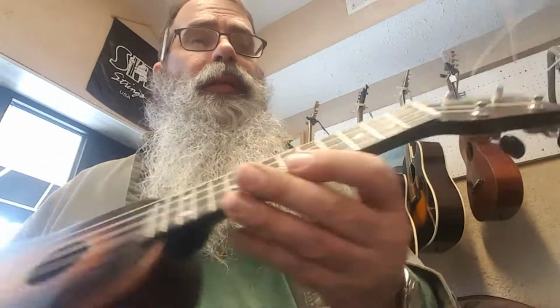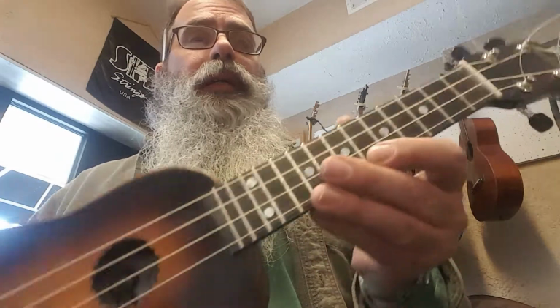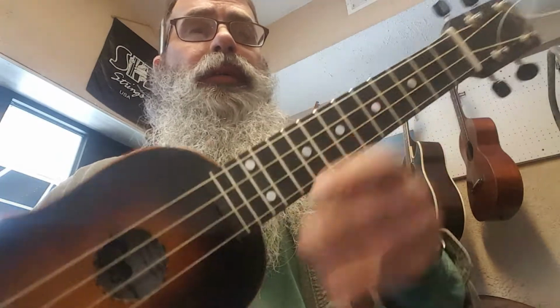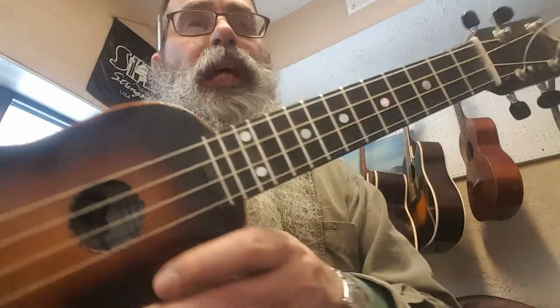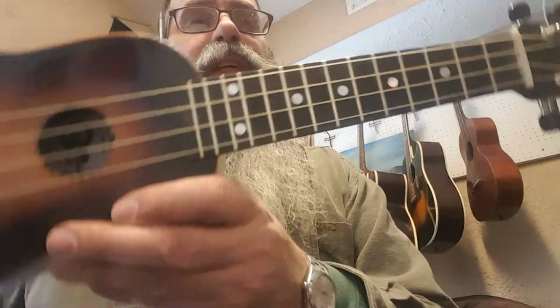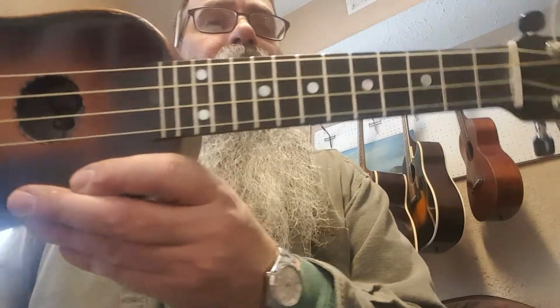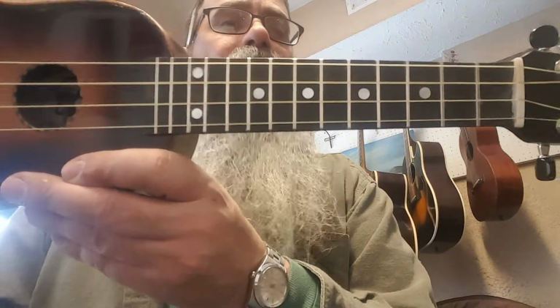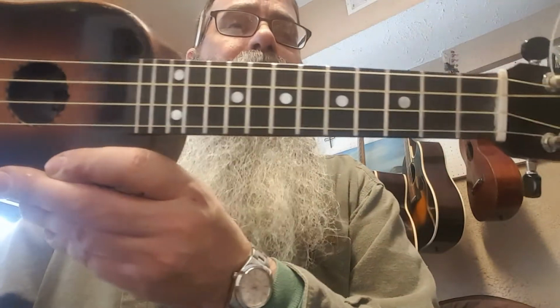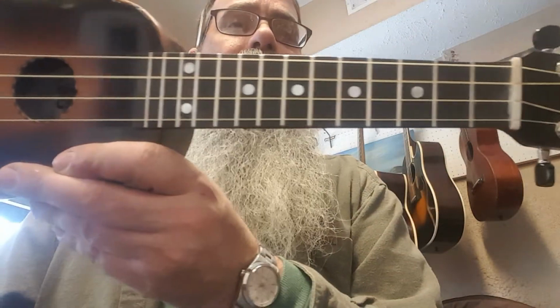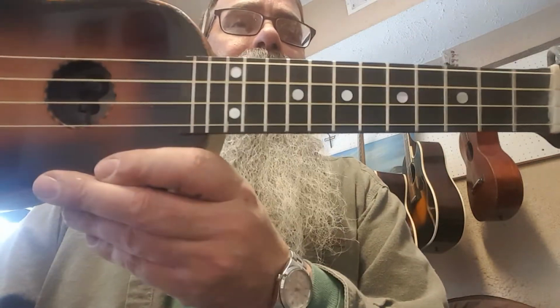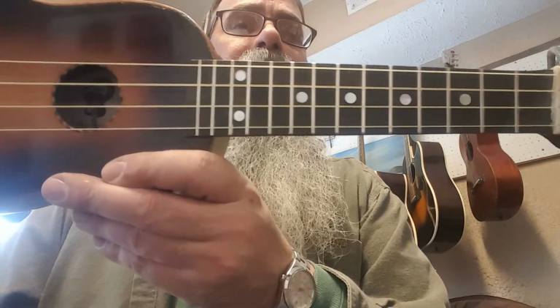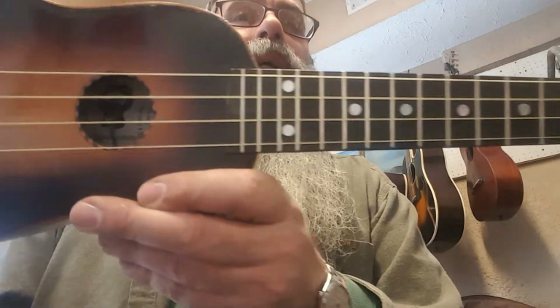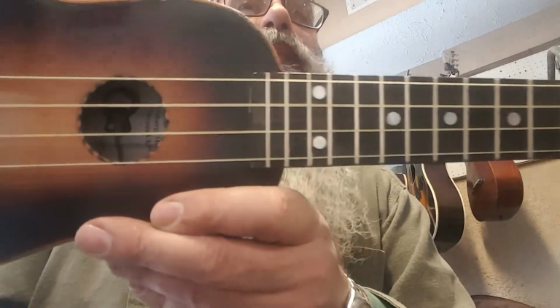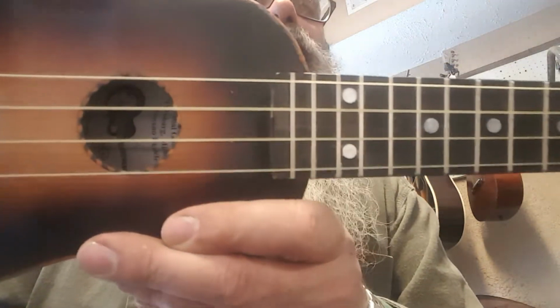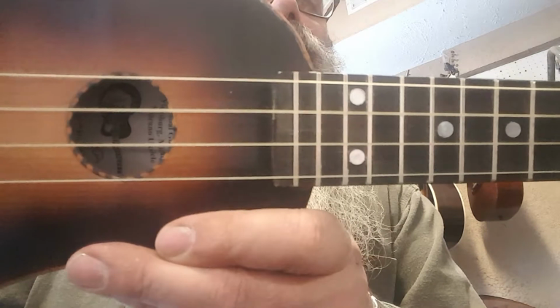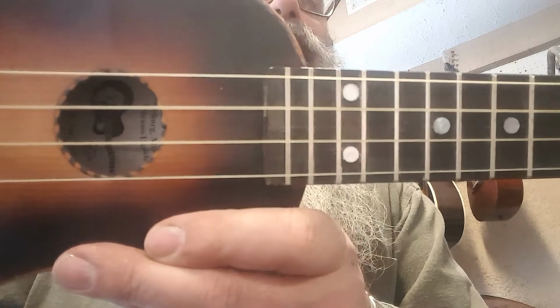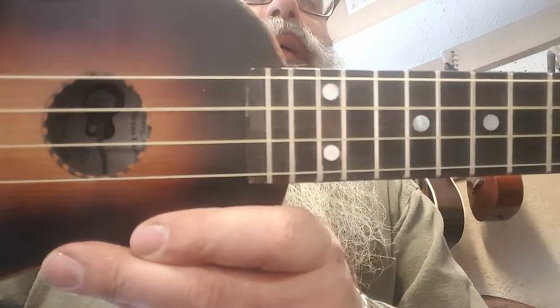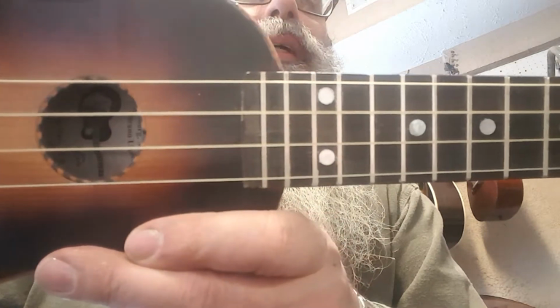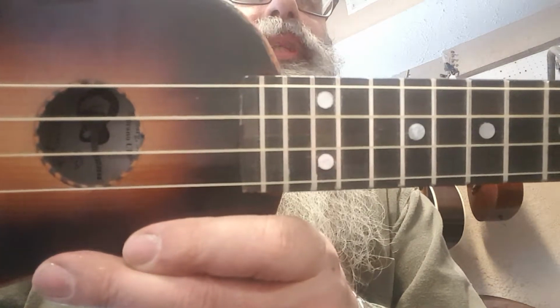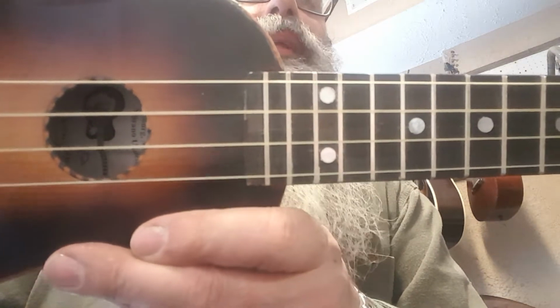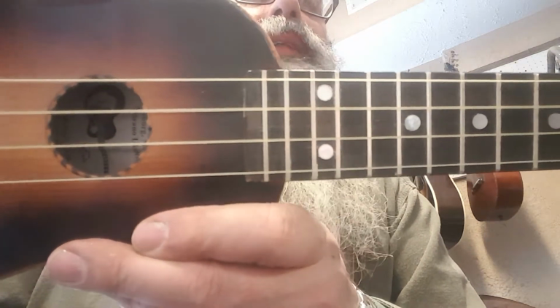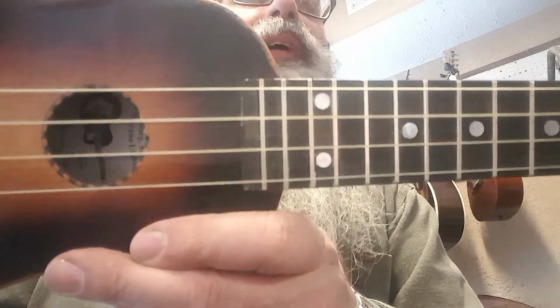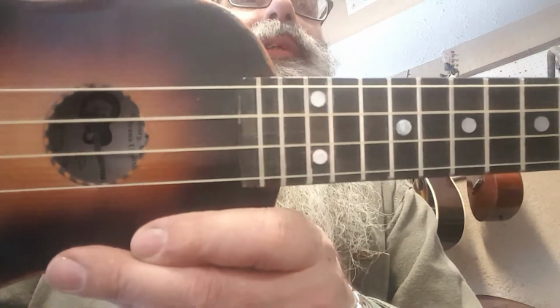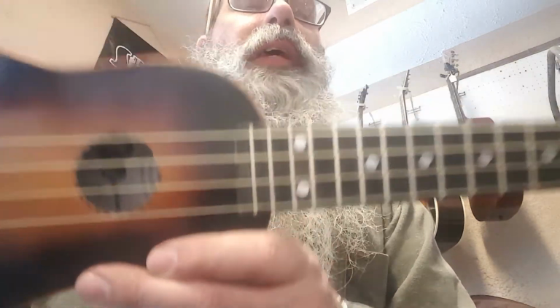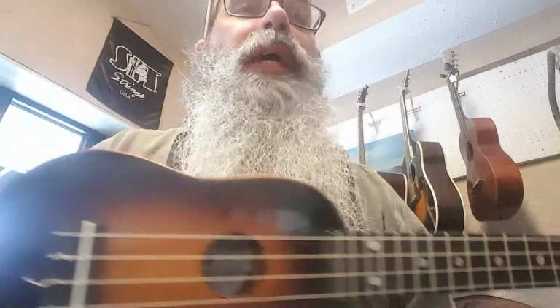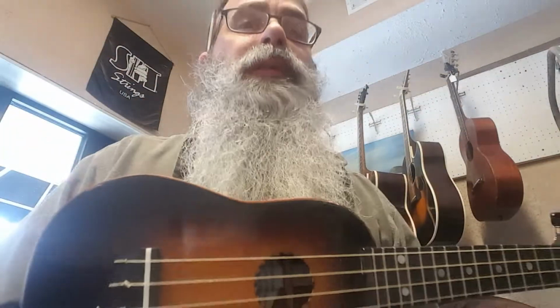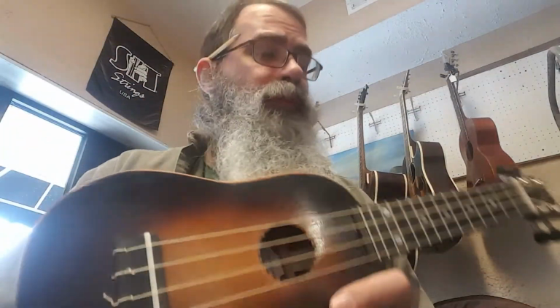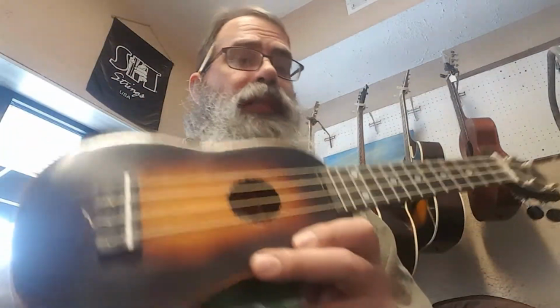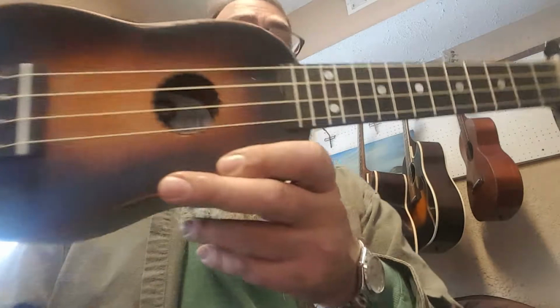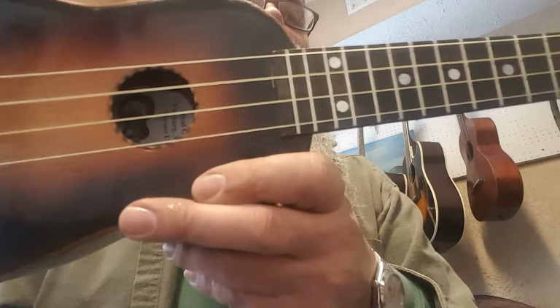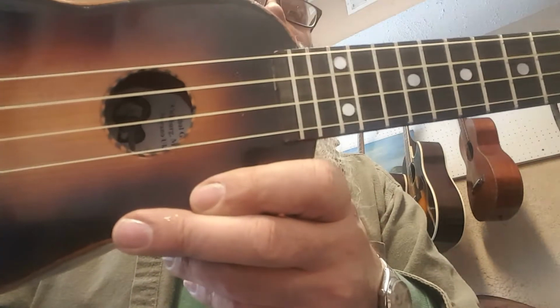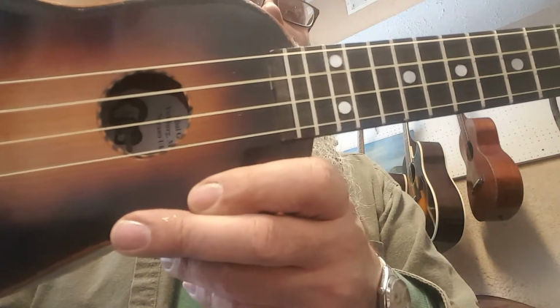I did an ebony fingerboard because I have a lot of ebony around here. And unlike most of them, it joins the body at the 13th fret, which usually they only have 12 frets. And I've got actually a total of 14.